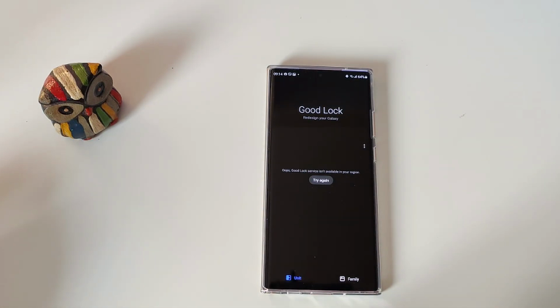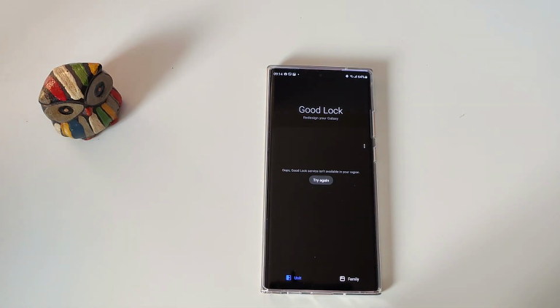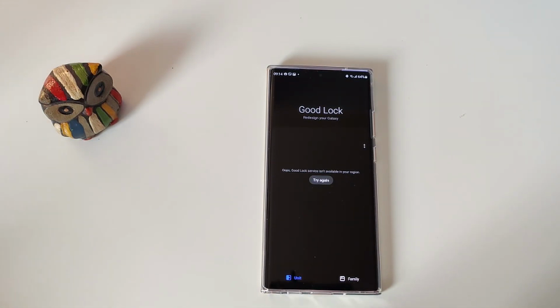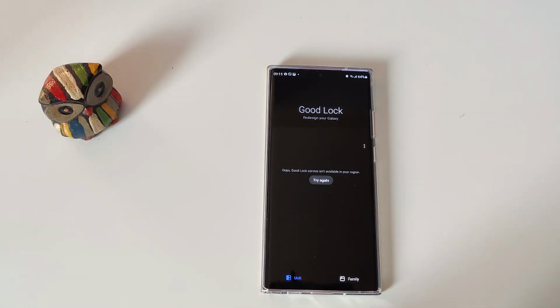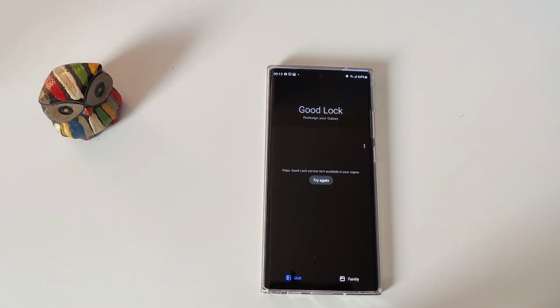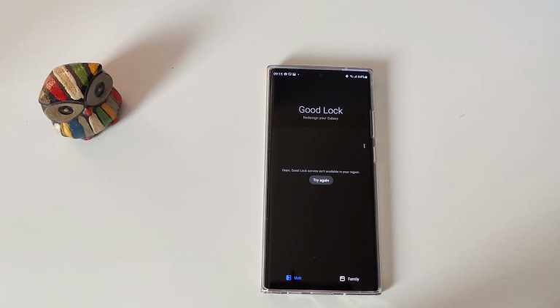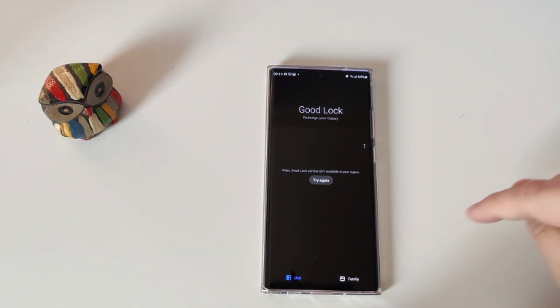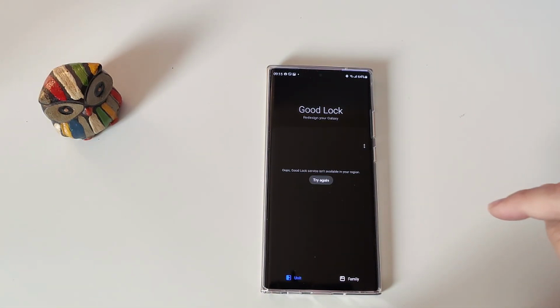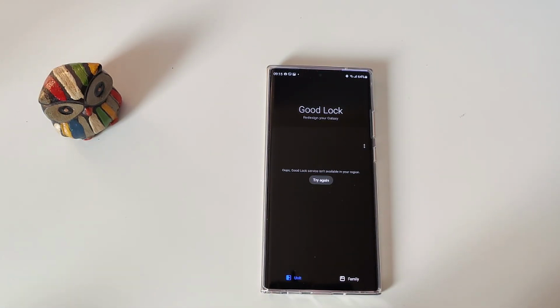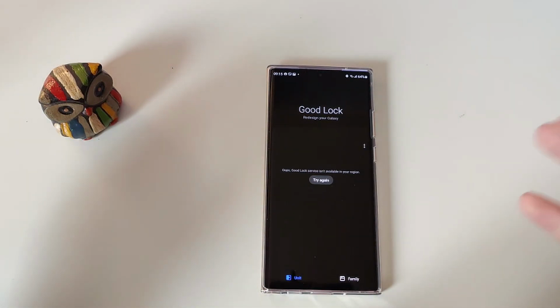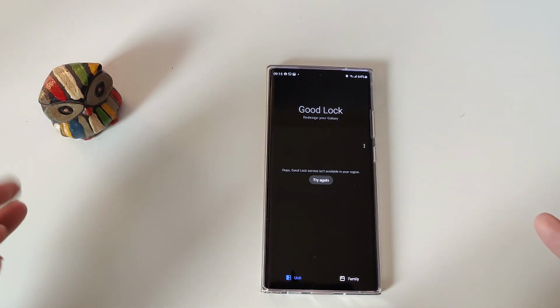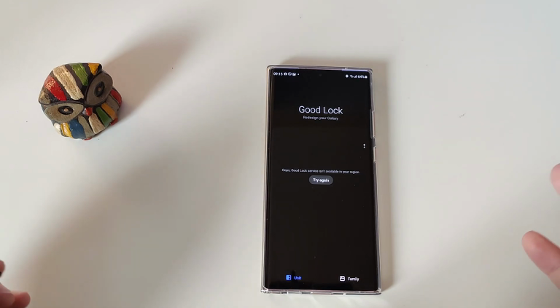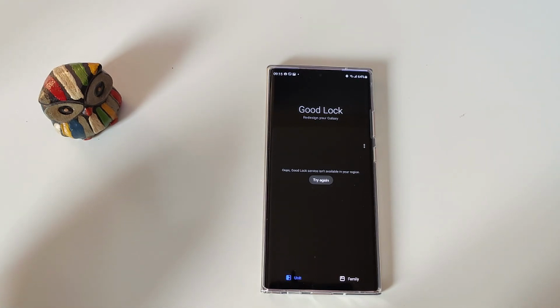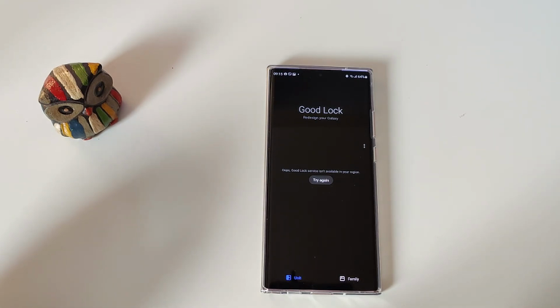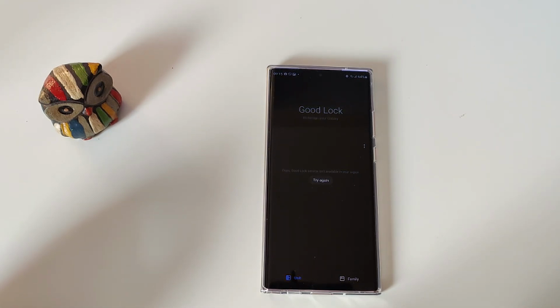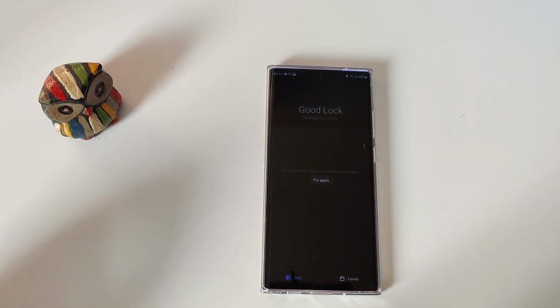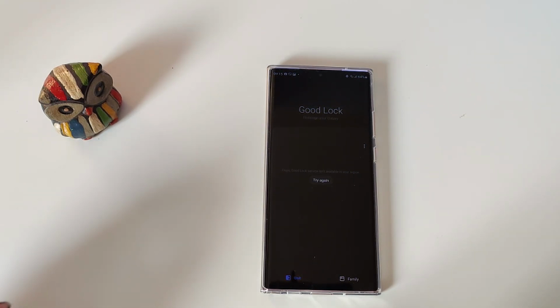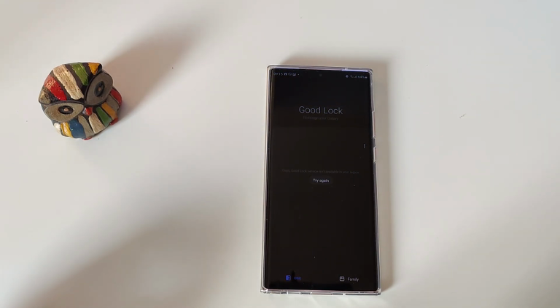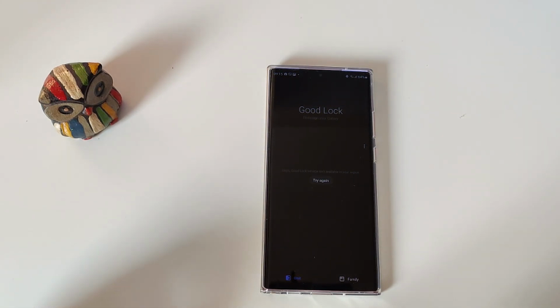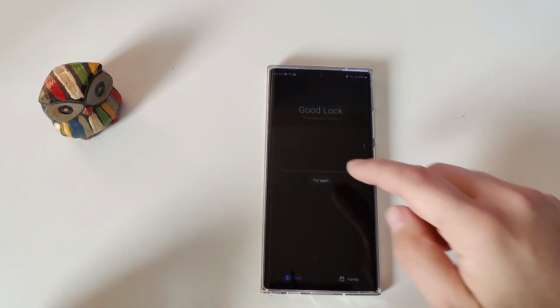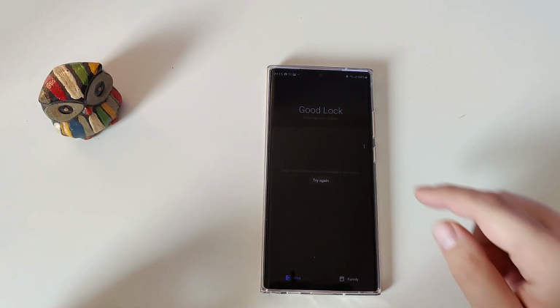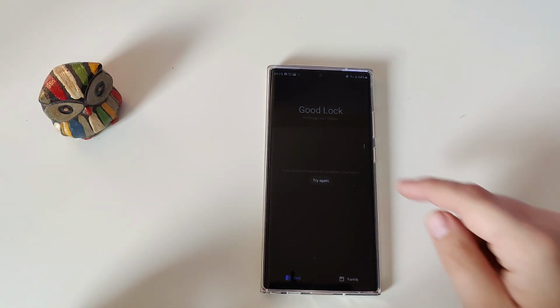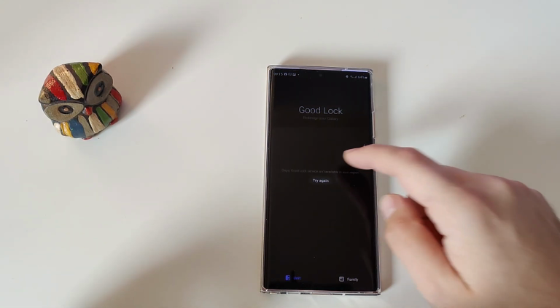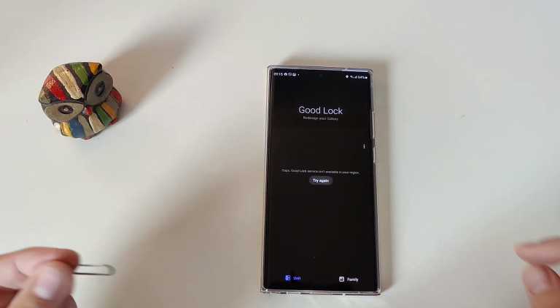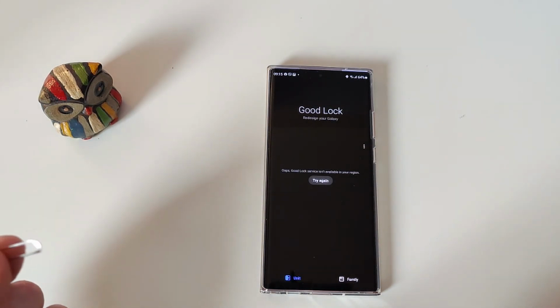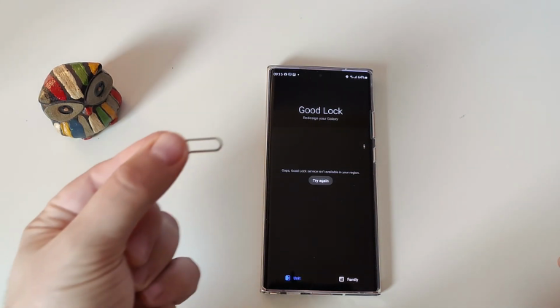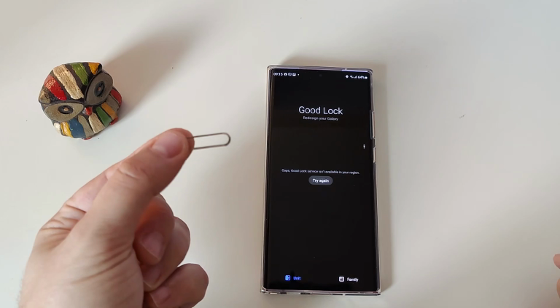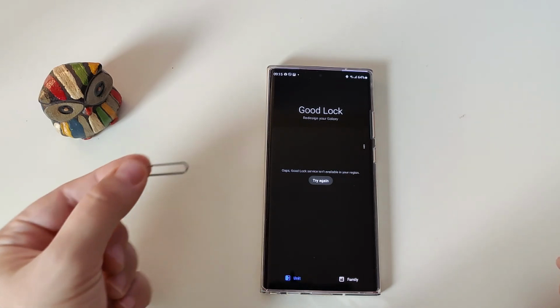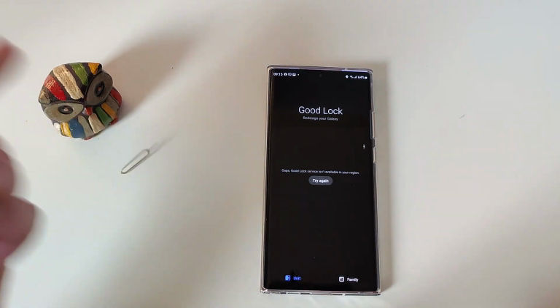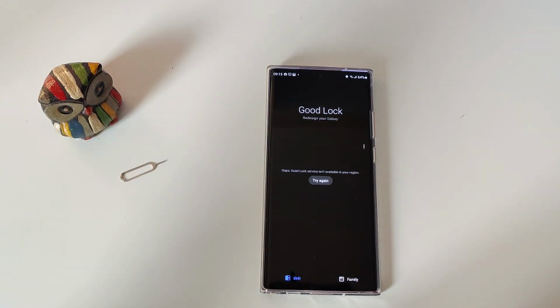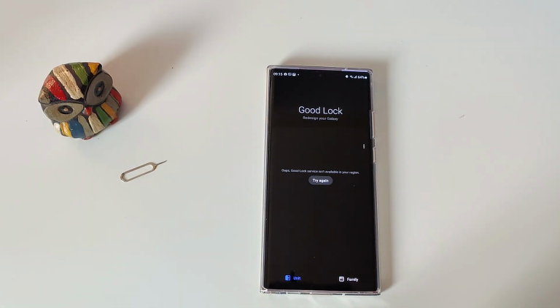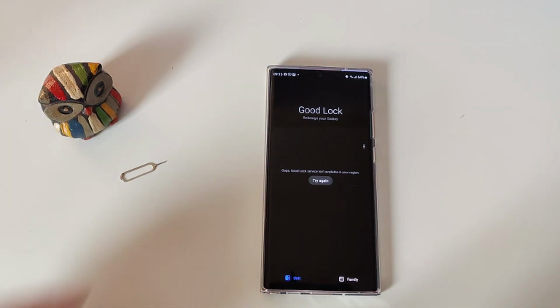In this video I'm going to give you a short fix solution on how you can get this working. You're just going to need your device and apparently just this pin.